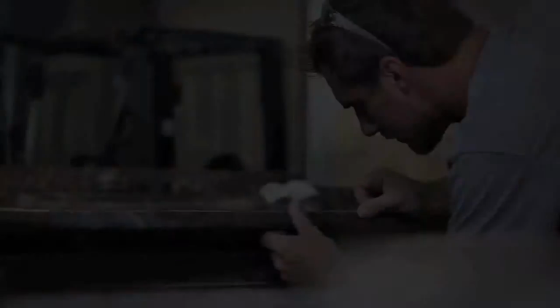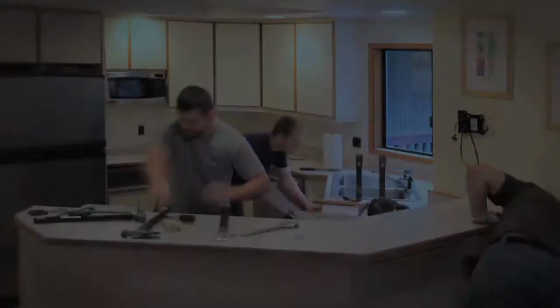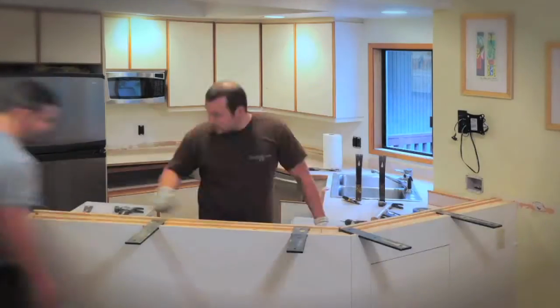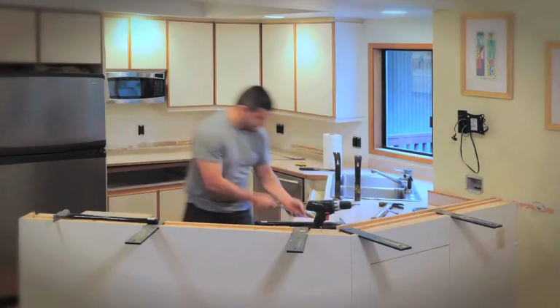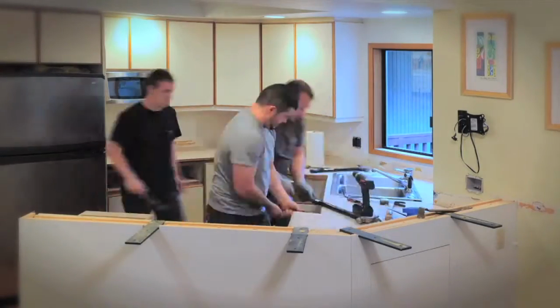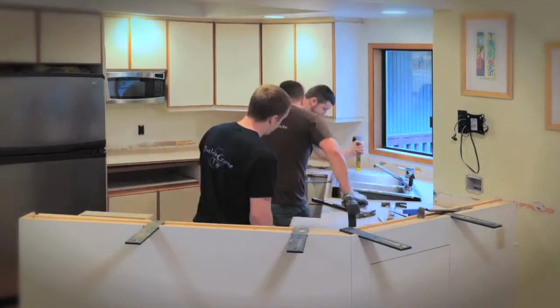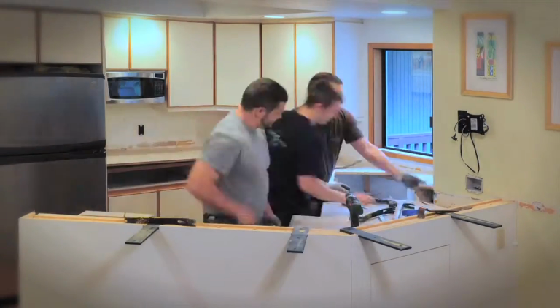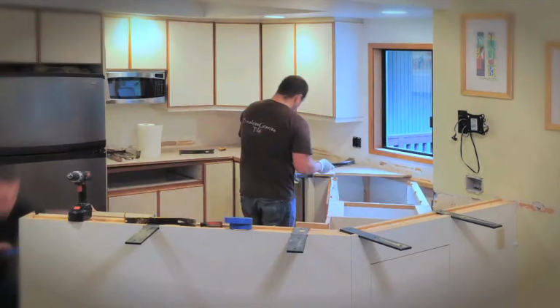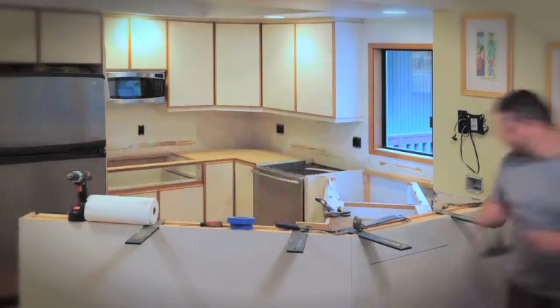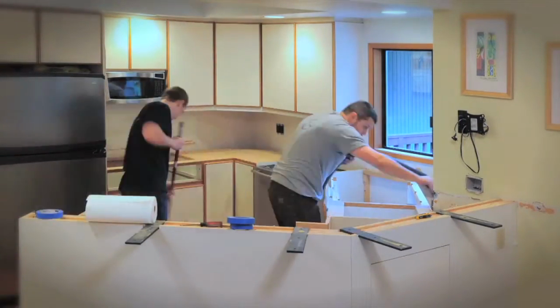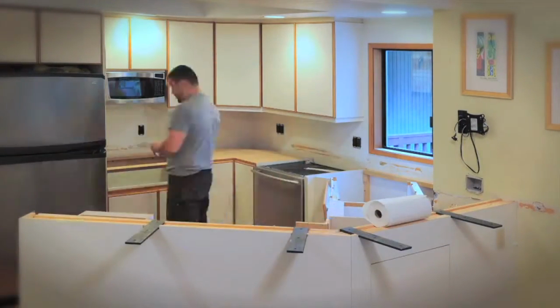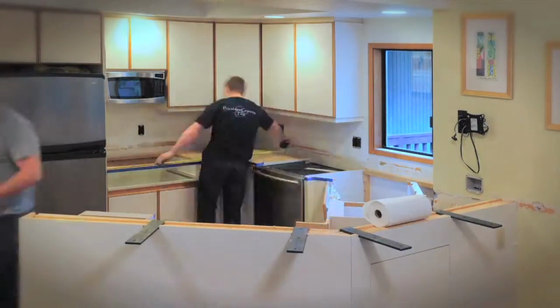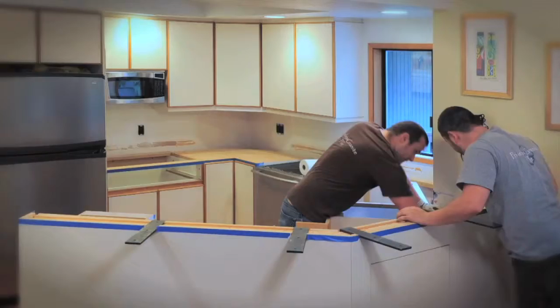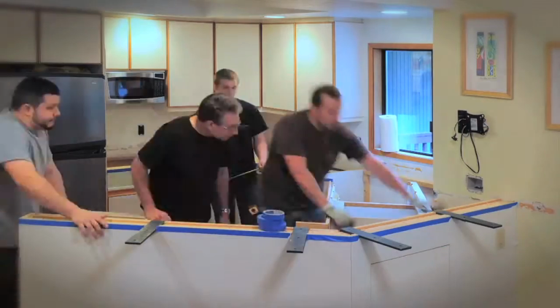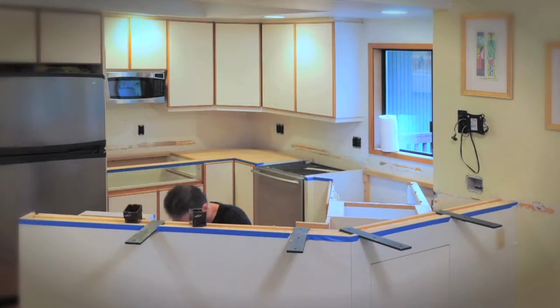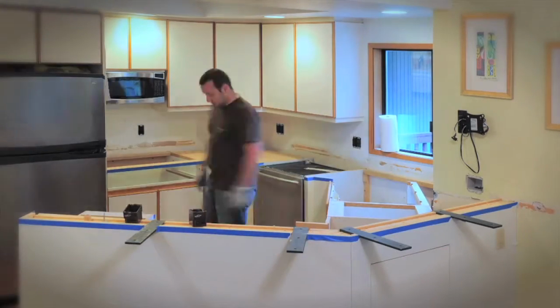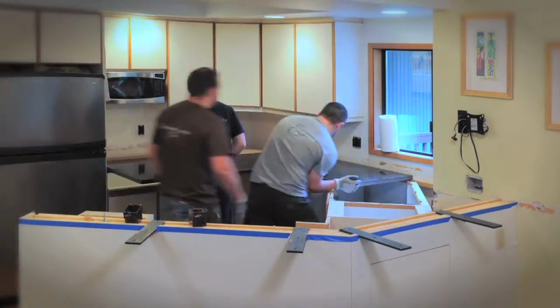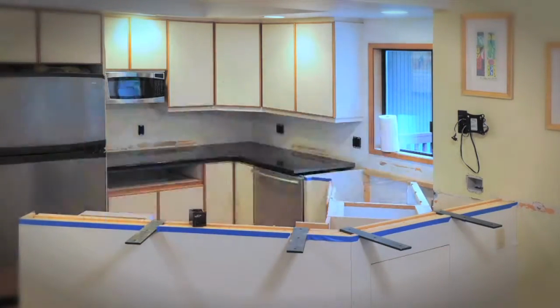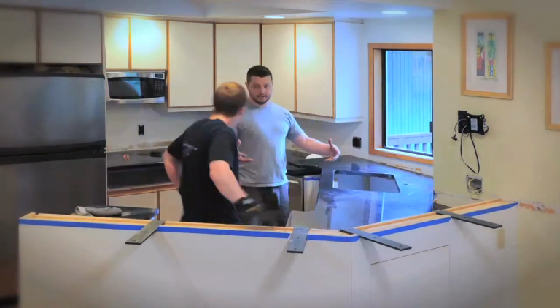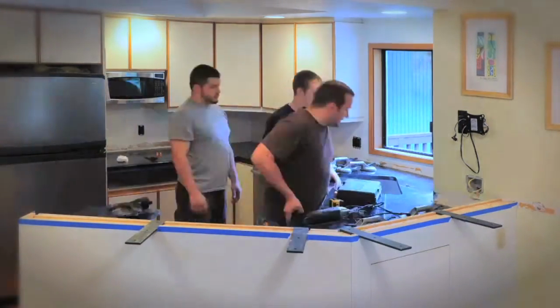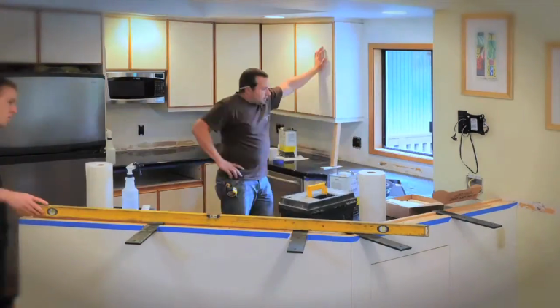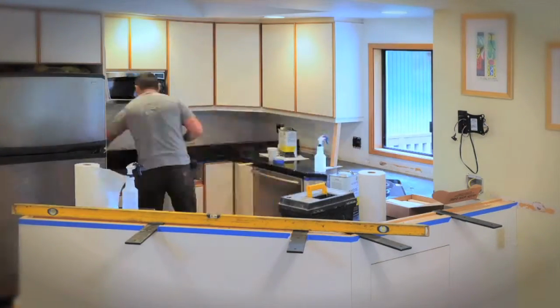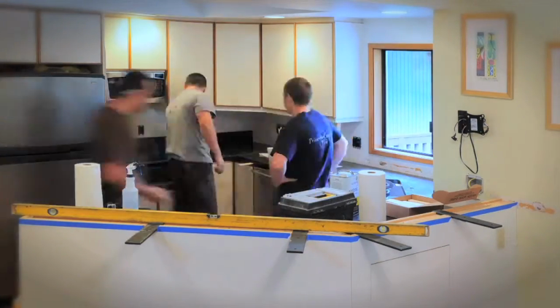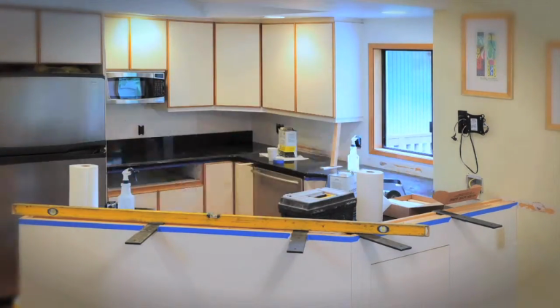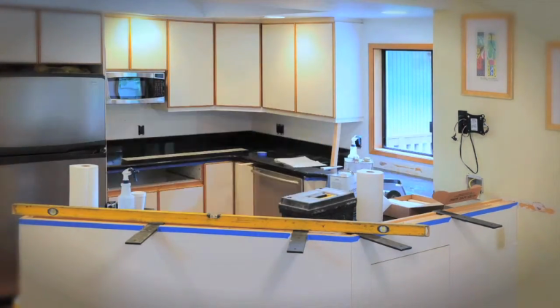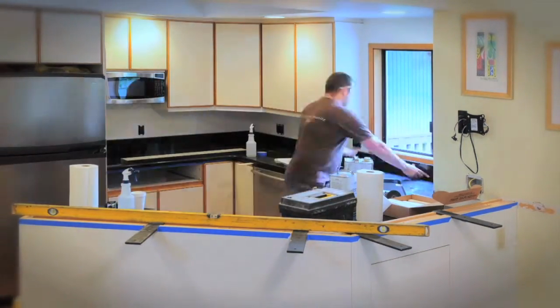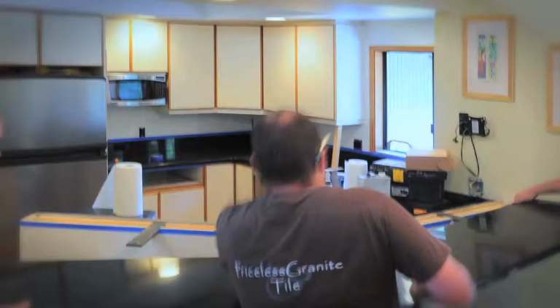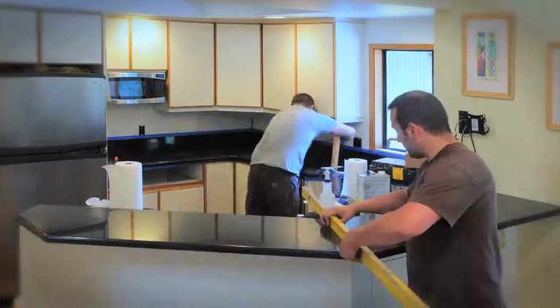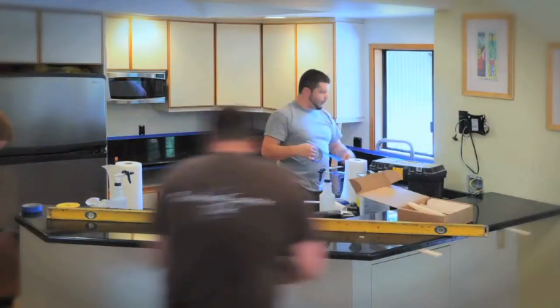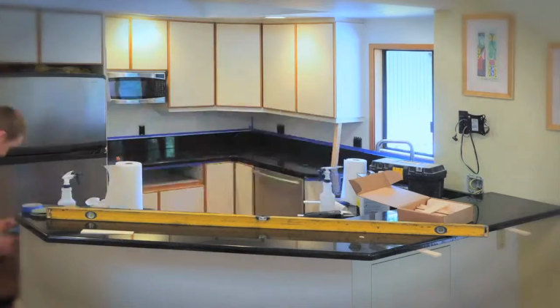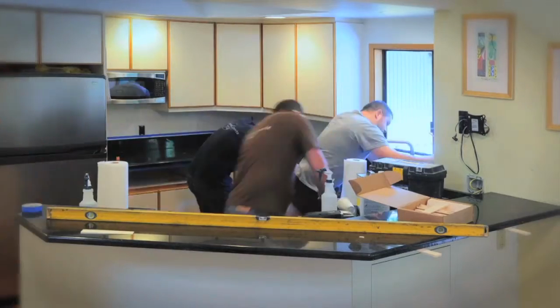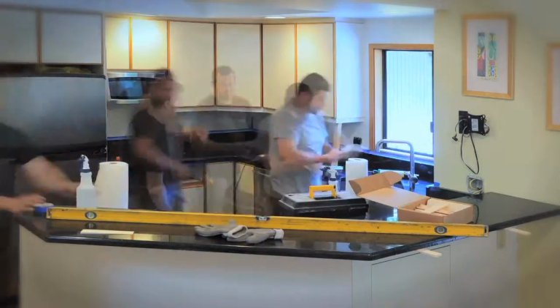Each one of our kitchens is 99% complete when it leaves here. We do very little fabrication in the field. The pieces are ready to be carried in and placed on the cabinets when we arrive.